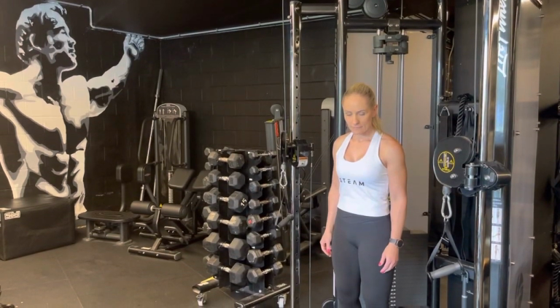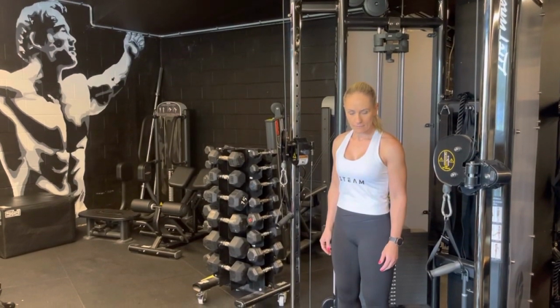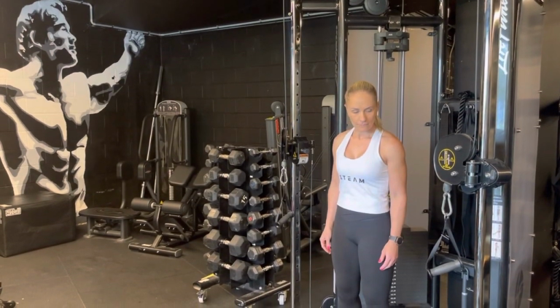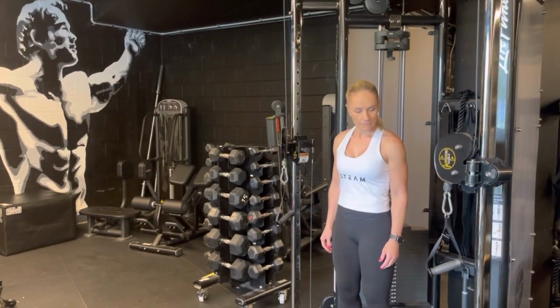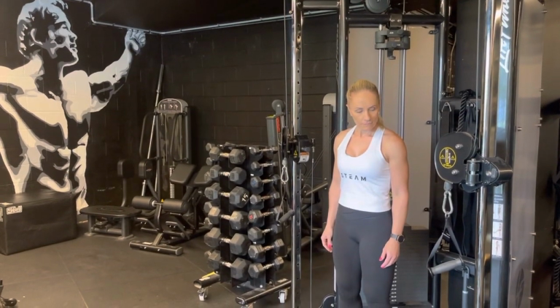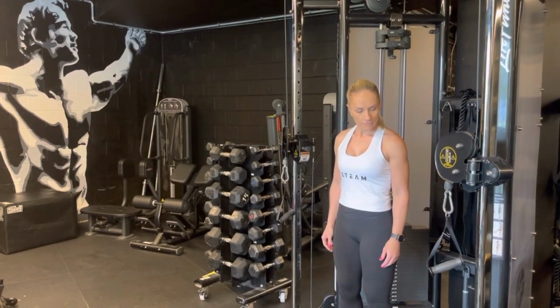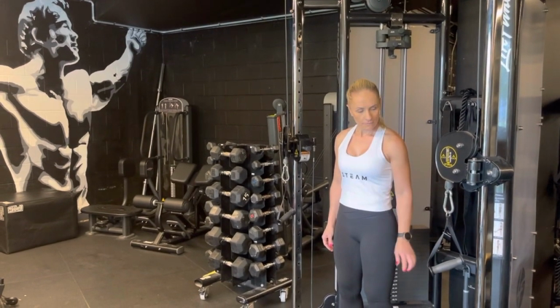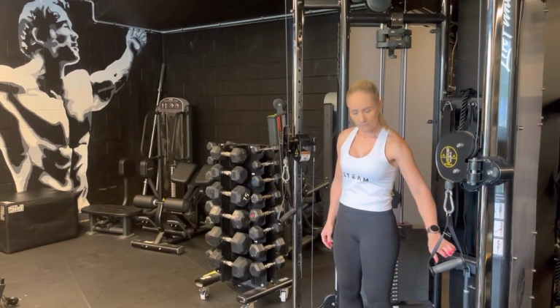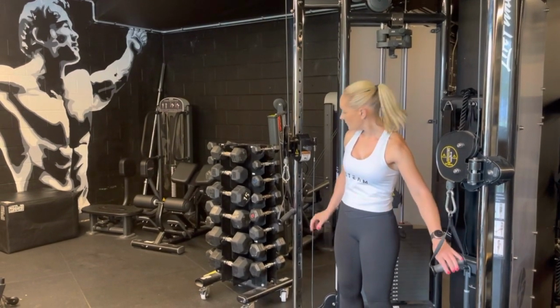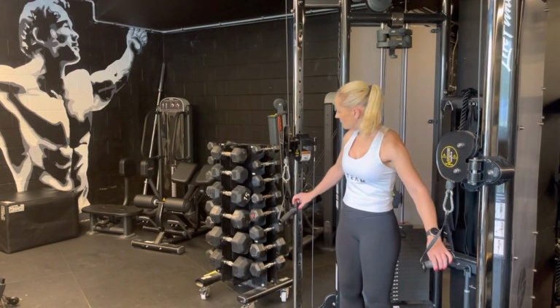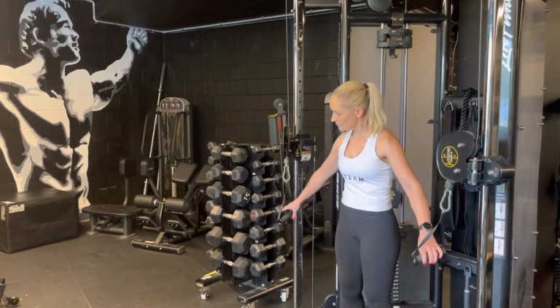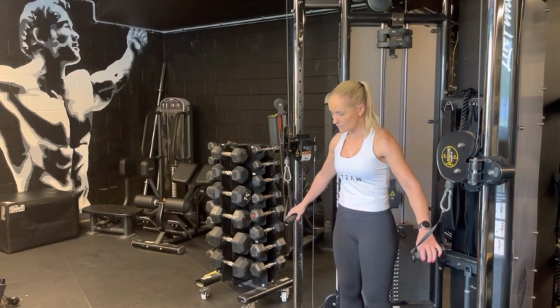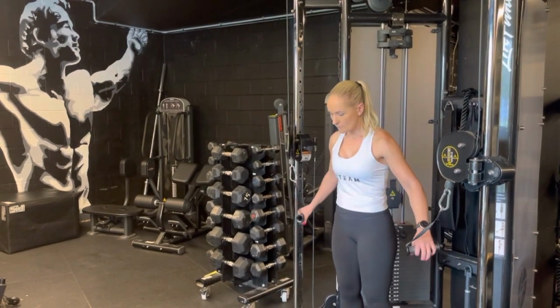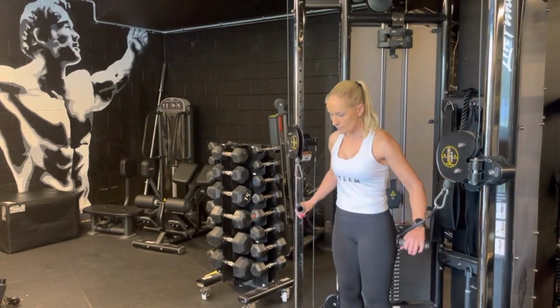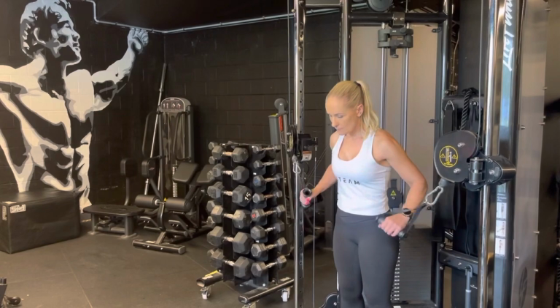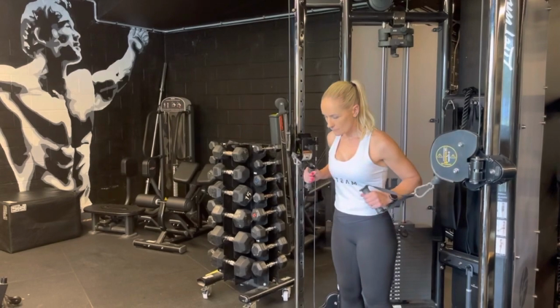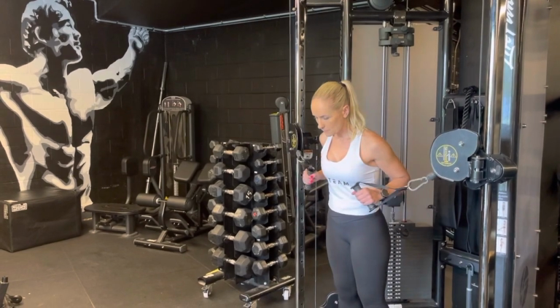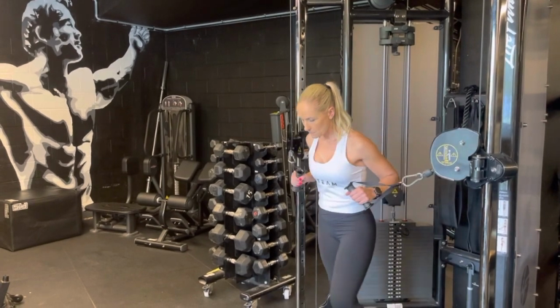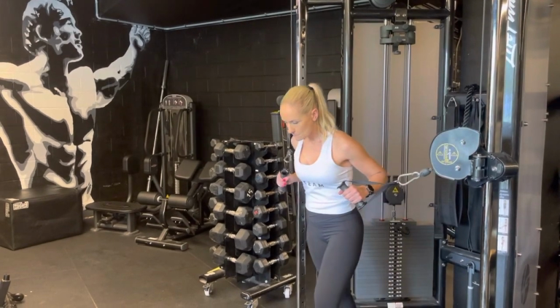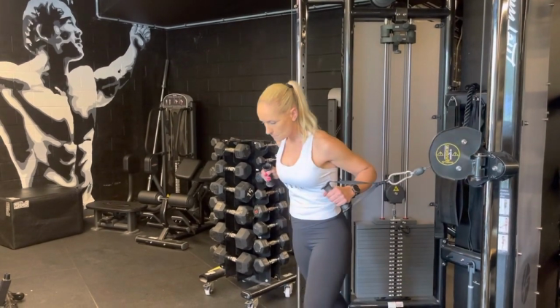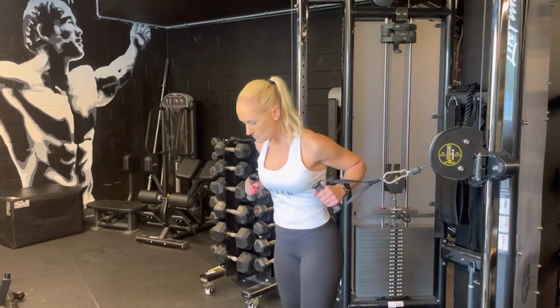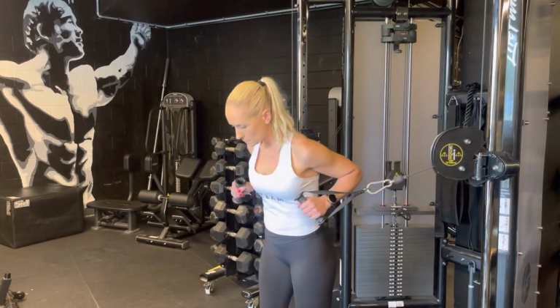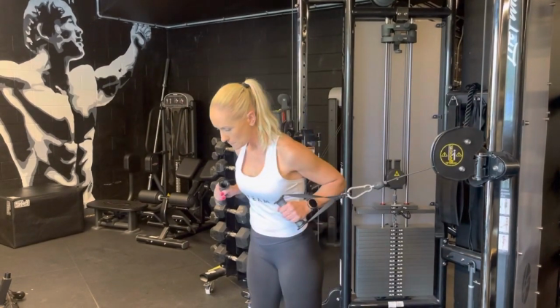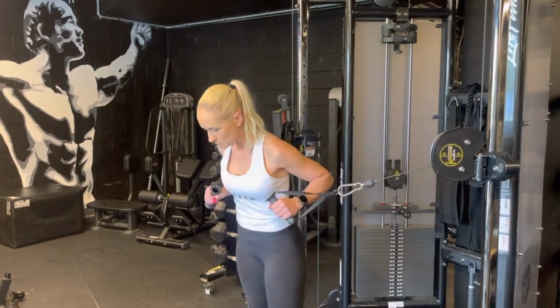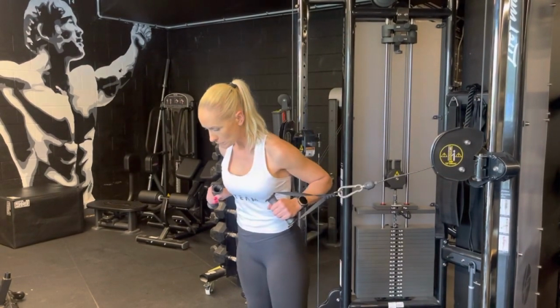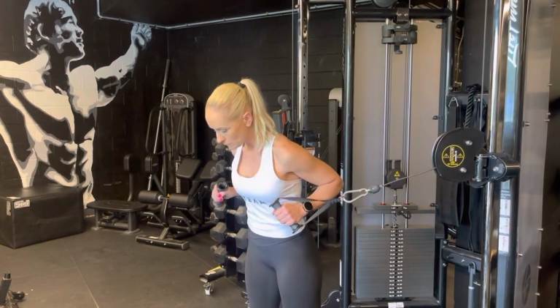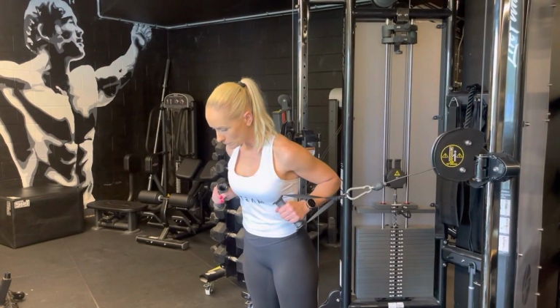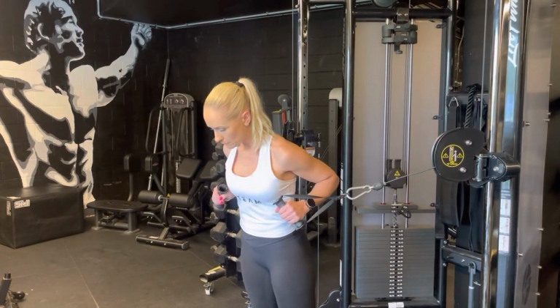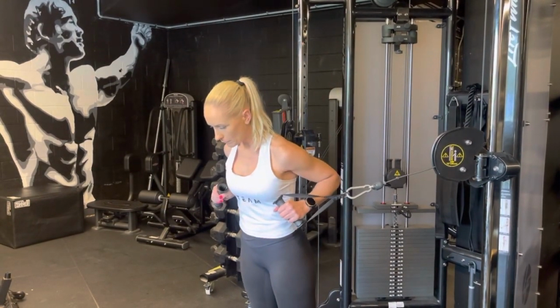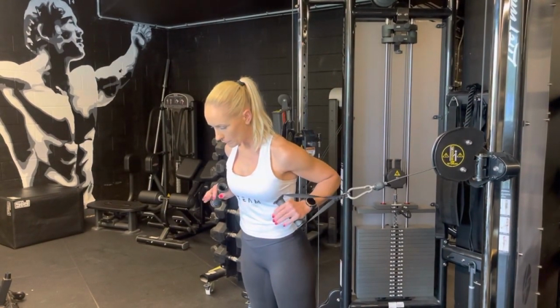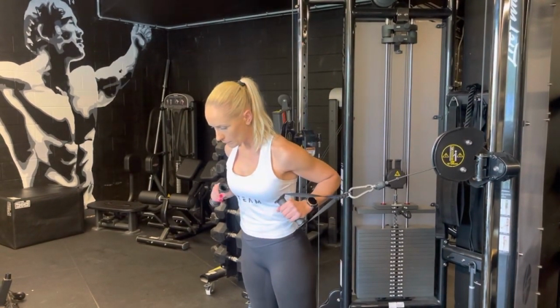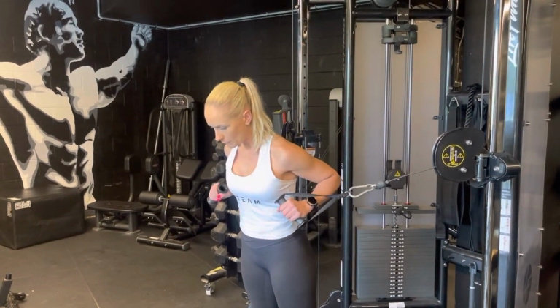Cable chest press. Grabbing onto our handles, we're going to tuck our elbows into the sides of our body as we take a small step away from our machine.